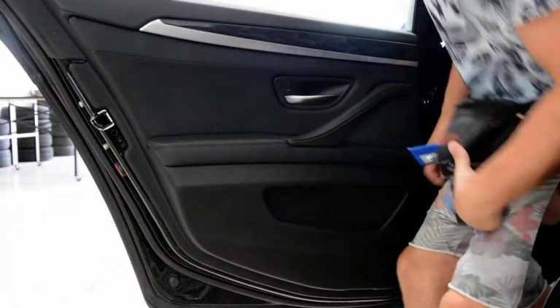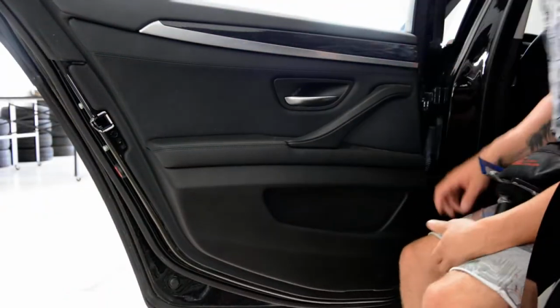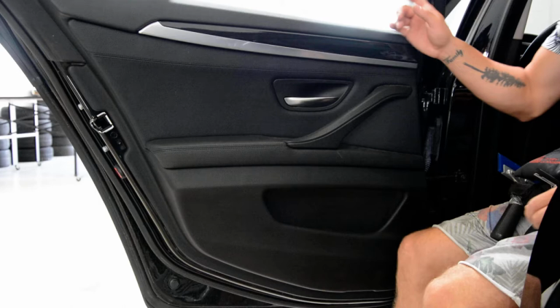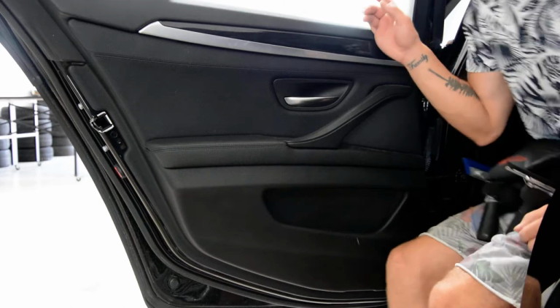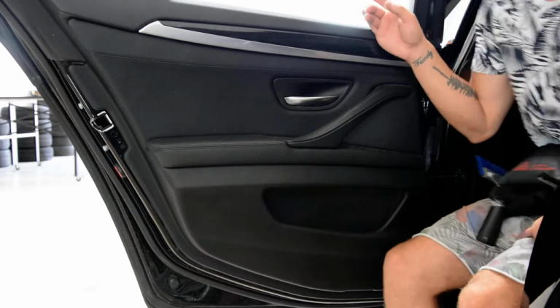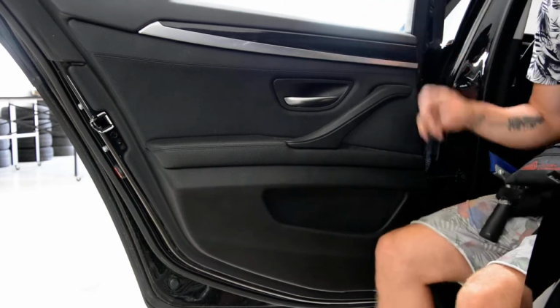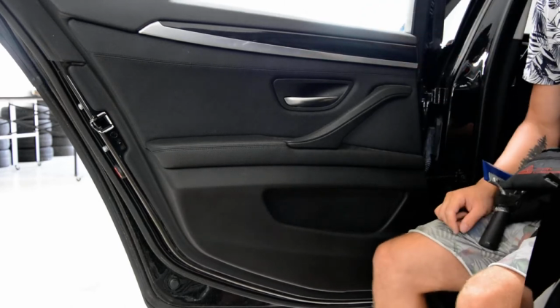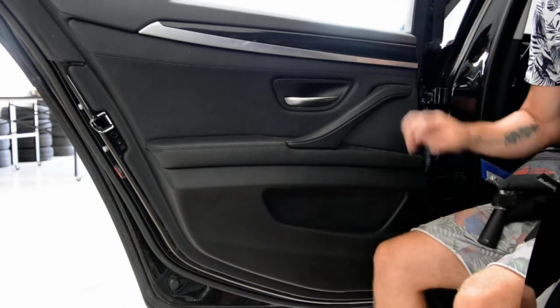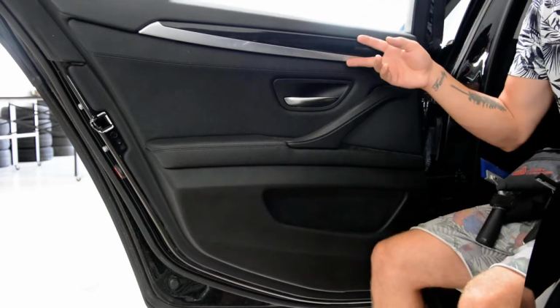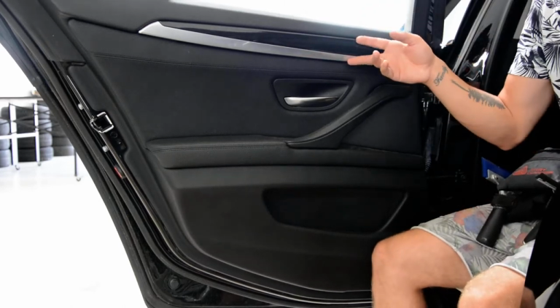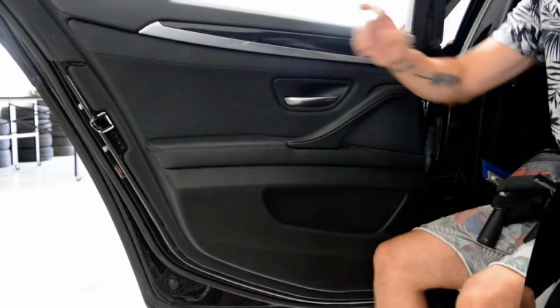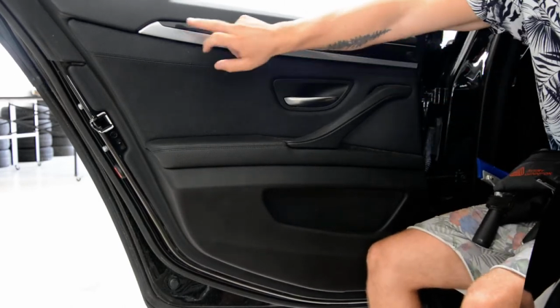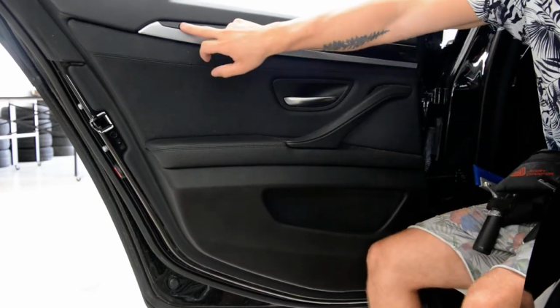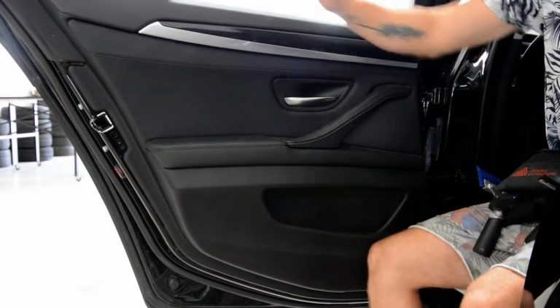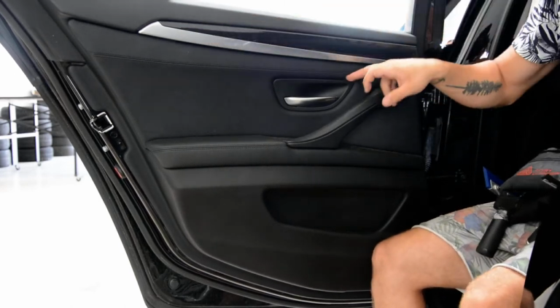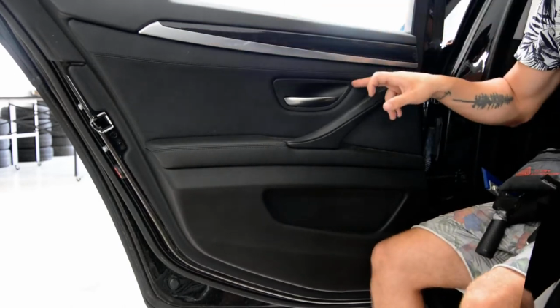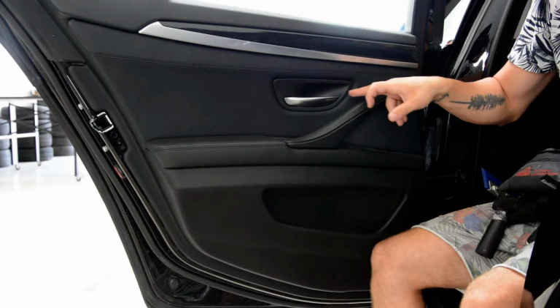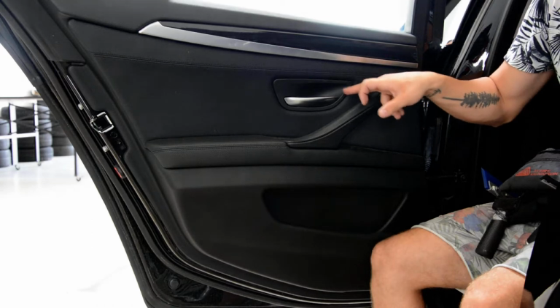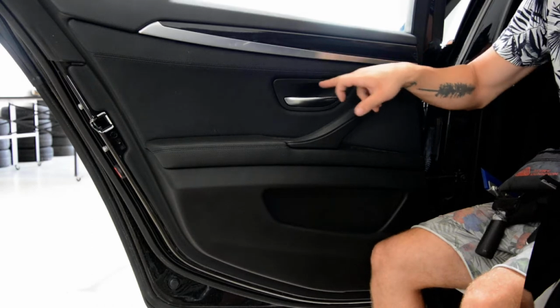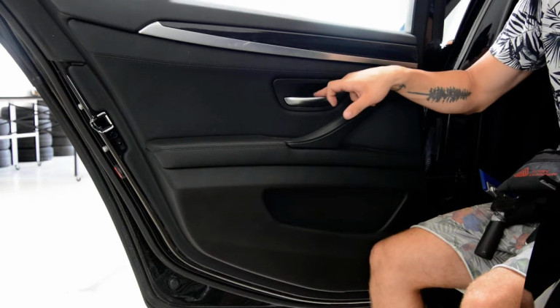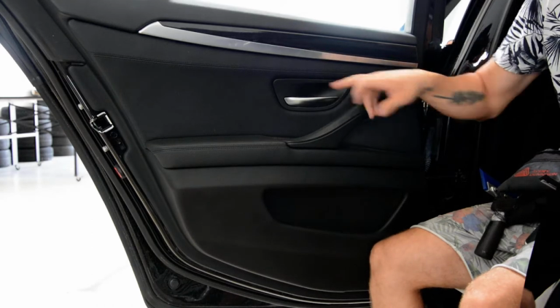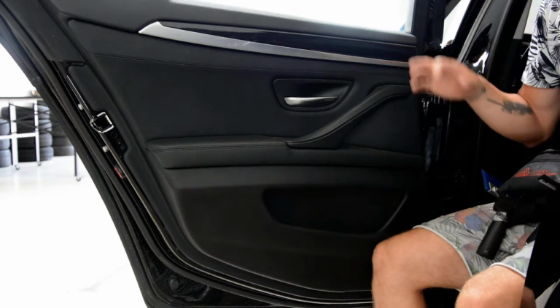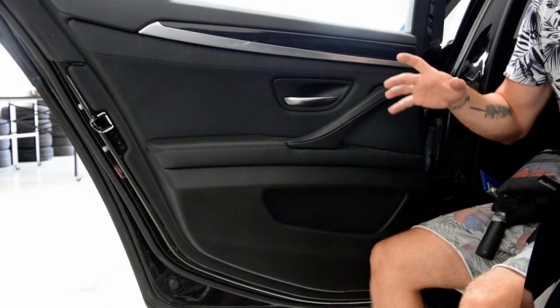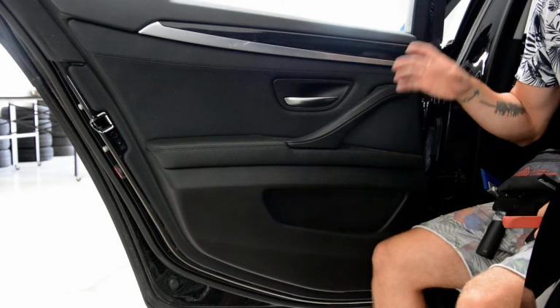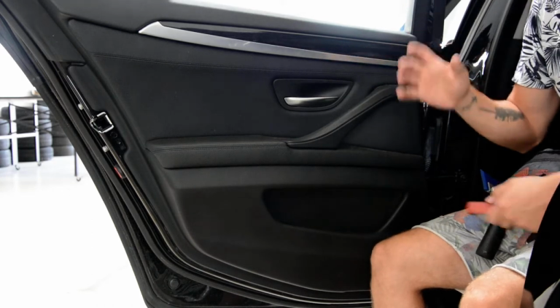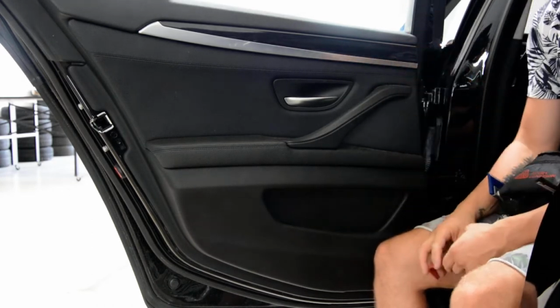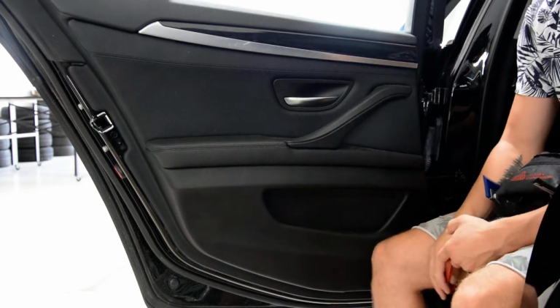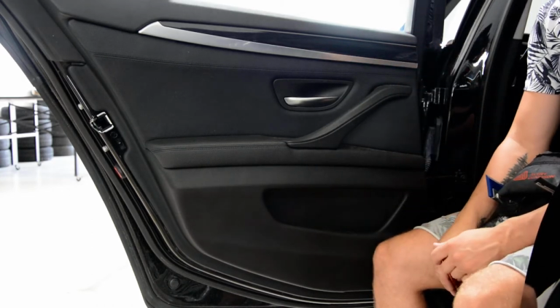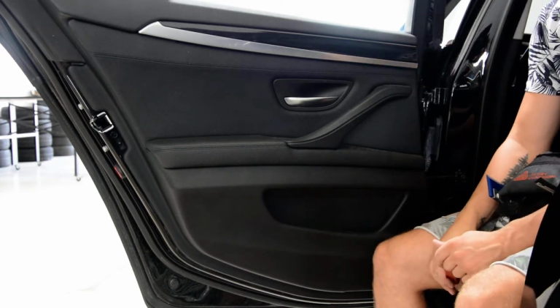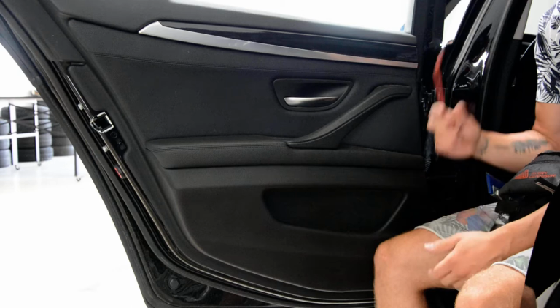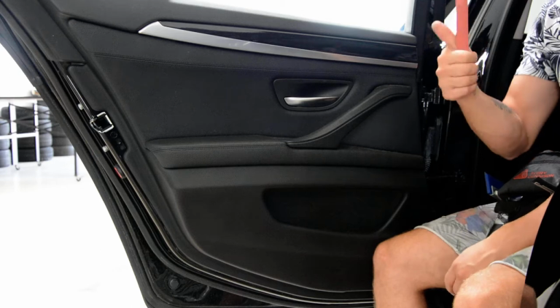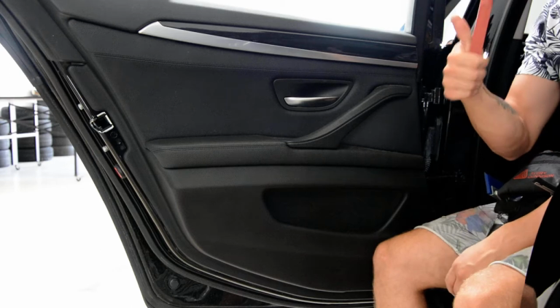If you want to remove the front door panel, you need to remove this piece of trim under one screw and under this plastic cover another screw. For the back door panel you will have just one screw.